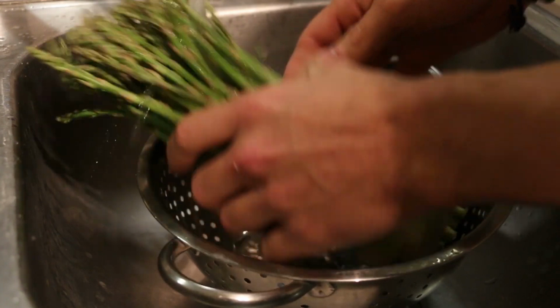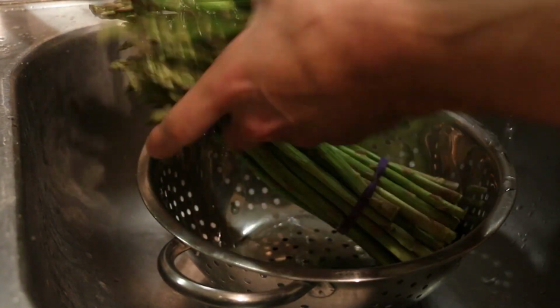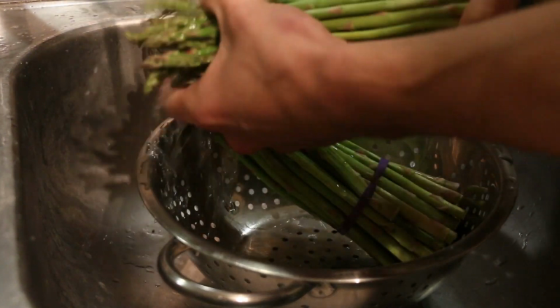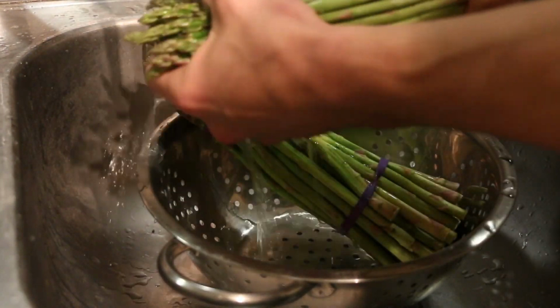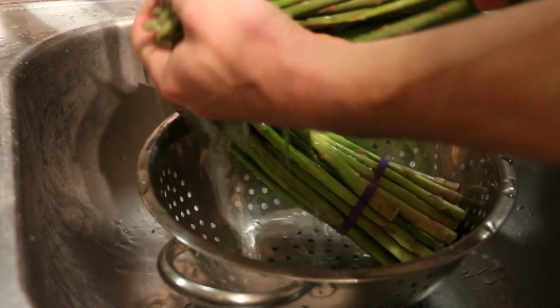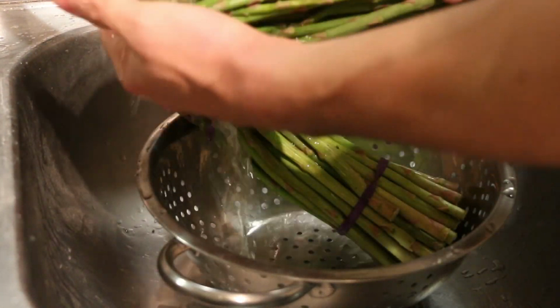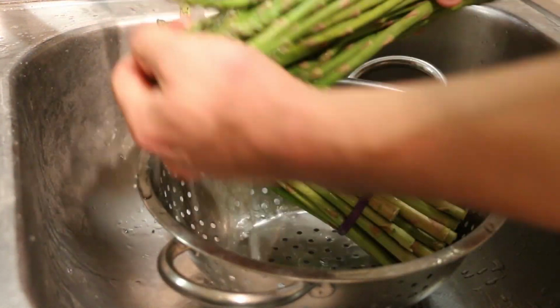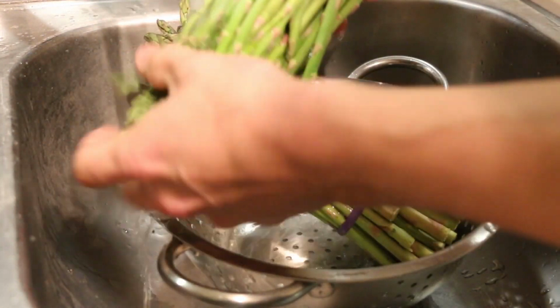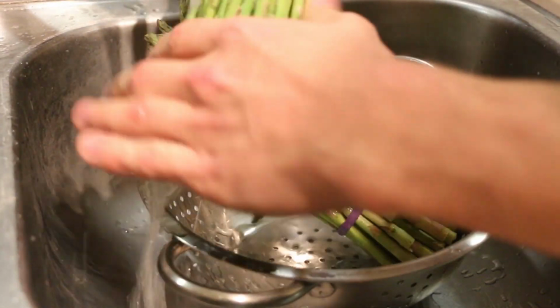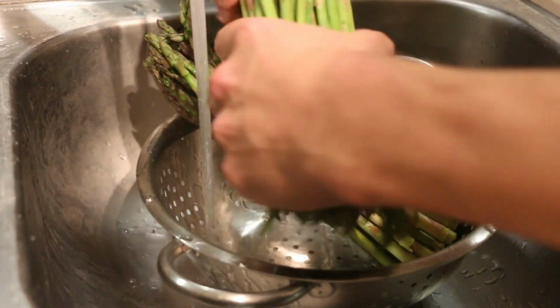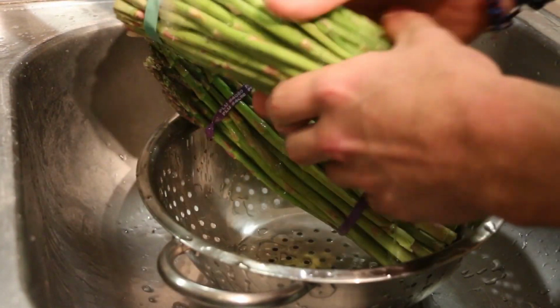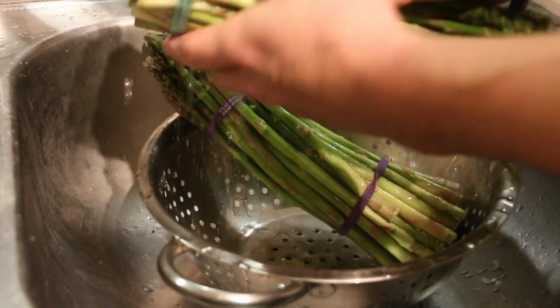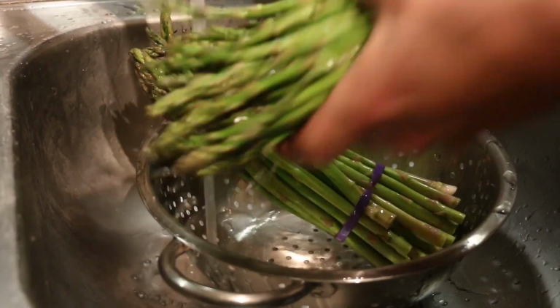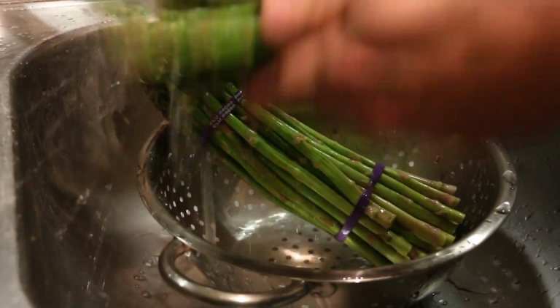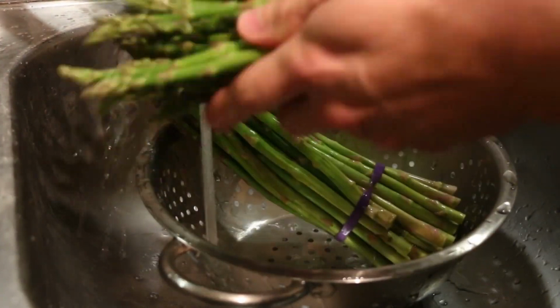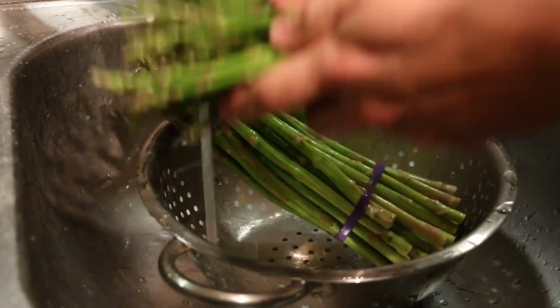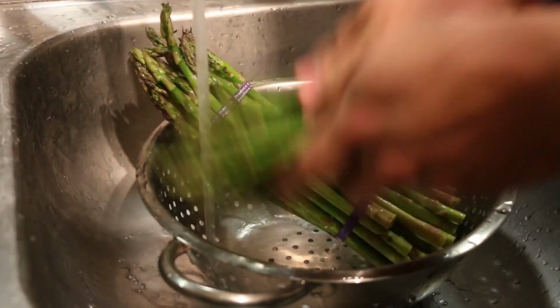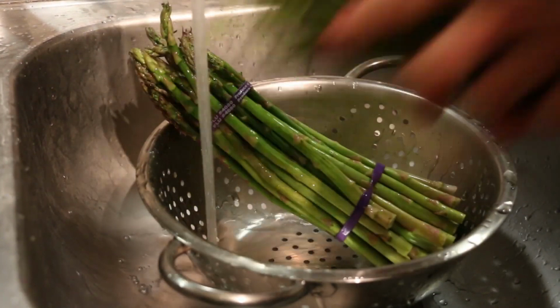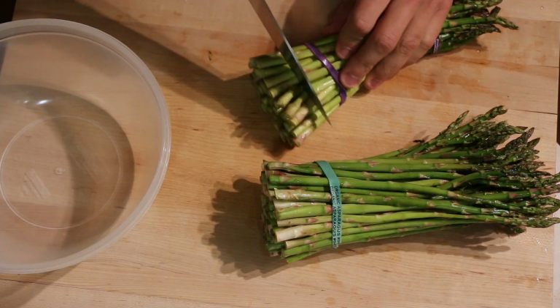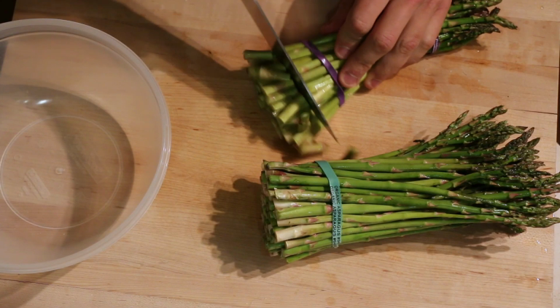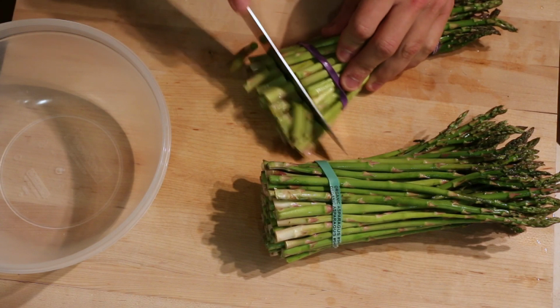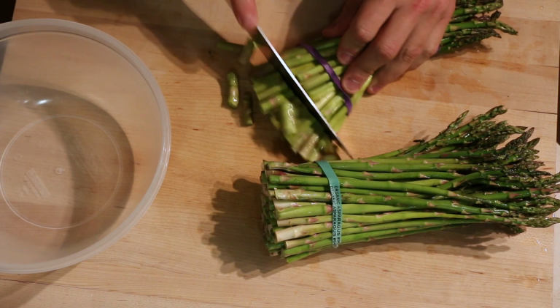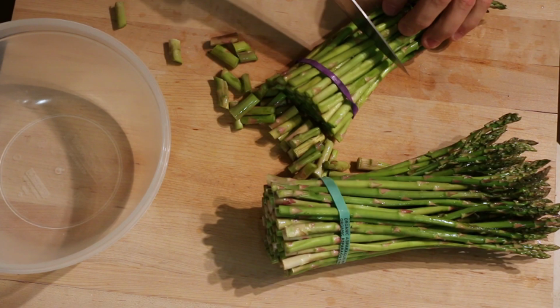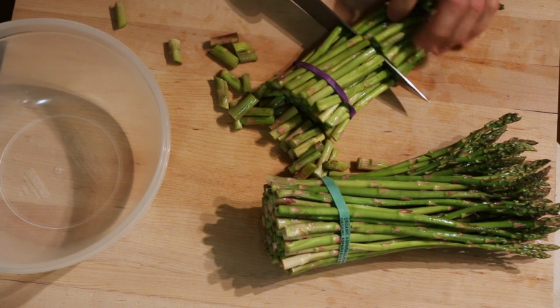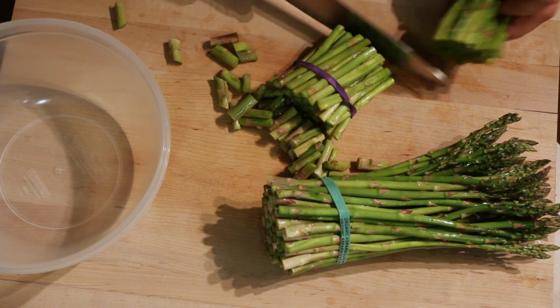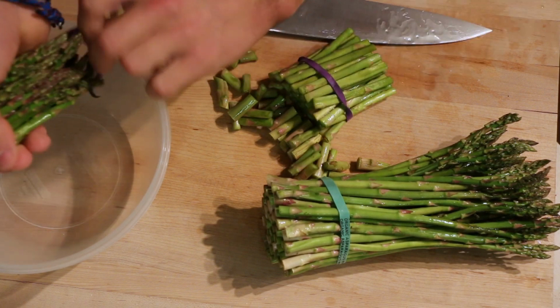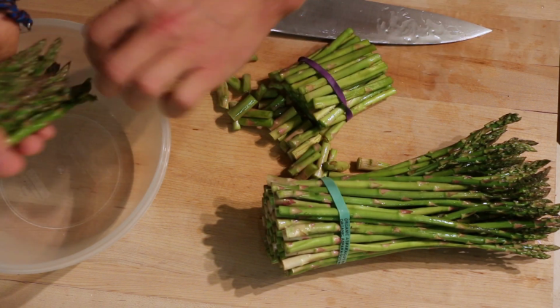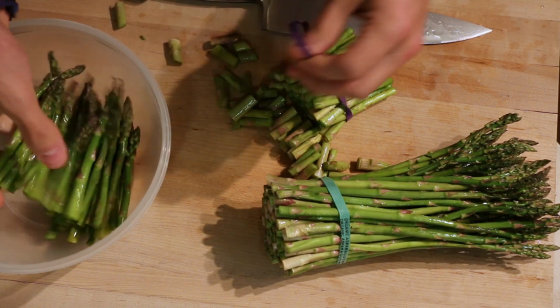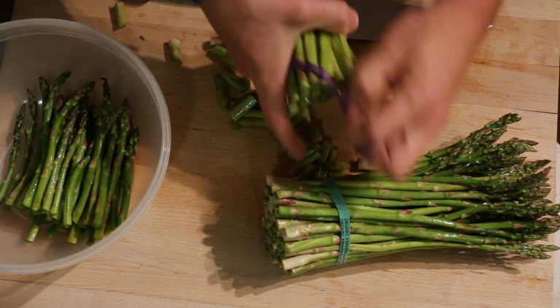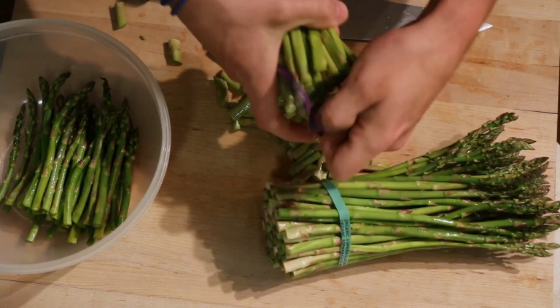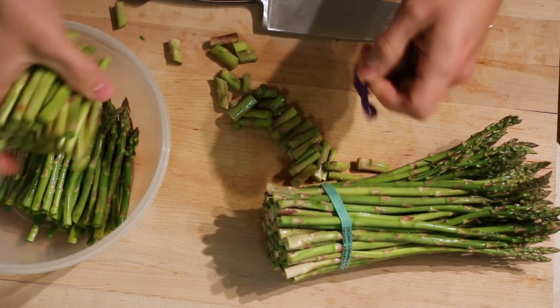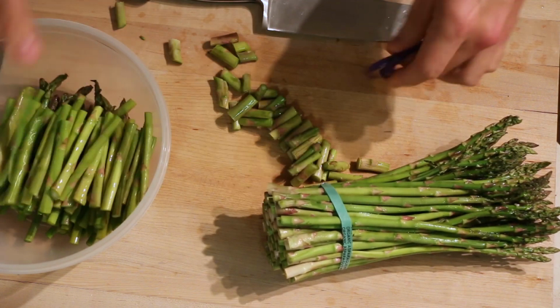Then we're going to move on to the asparagus. You can make asparagus several different ways — I just made it pan seared this week because I enjoy it that way. Just rinse it off, then you want to cut the tips off. I like to cut it down the middle just so it fits in my skillet better for cooking.